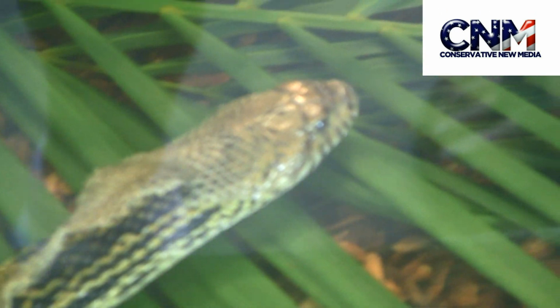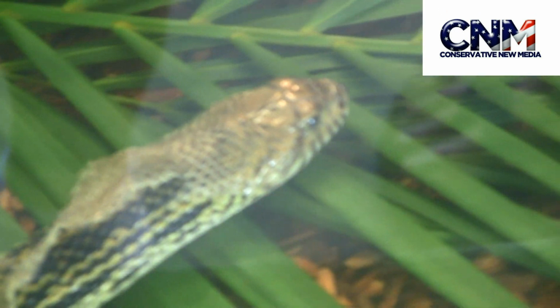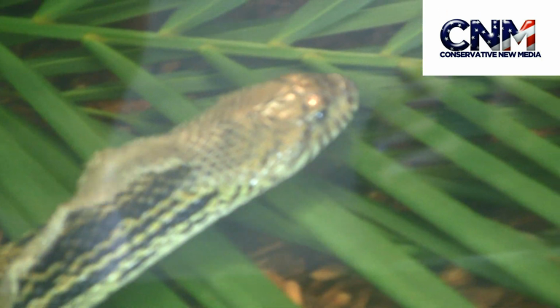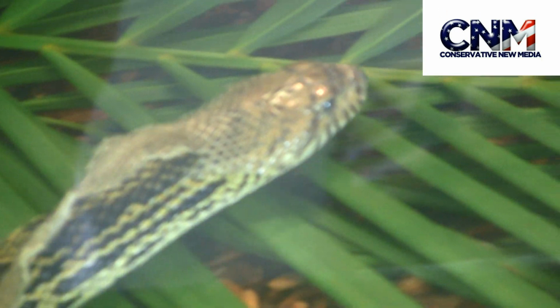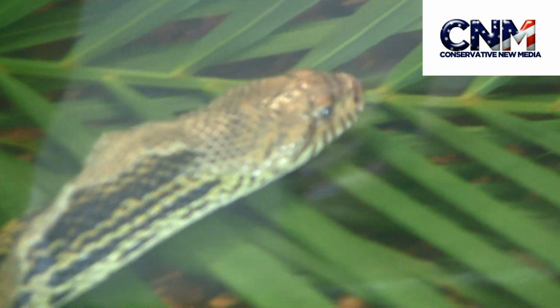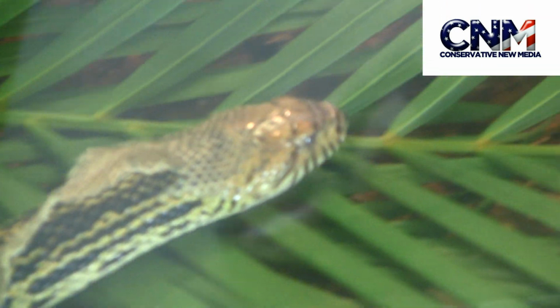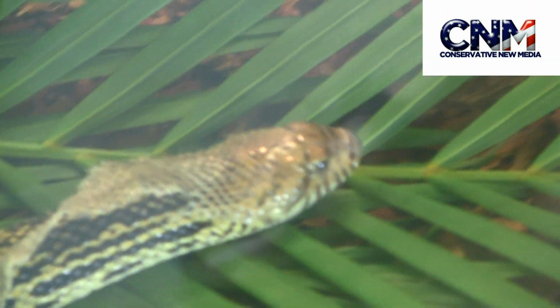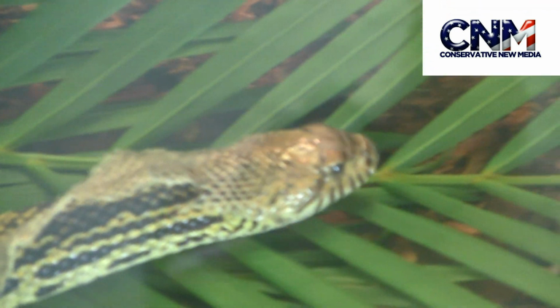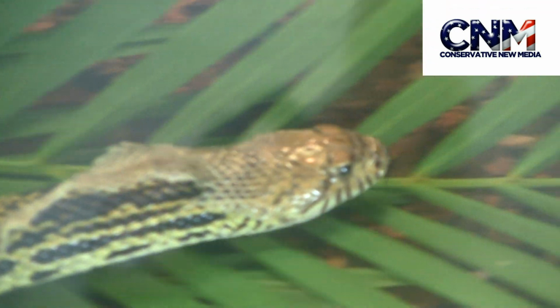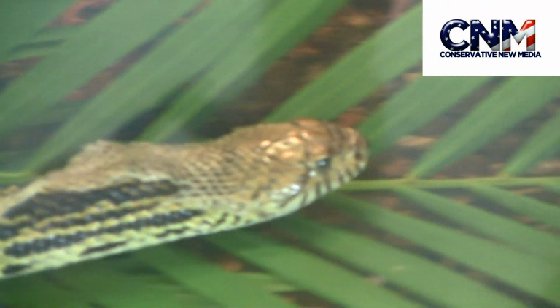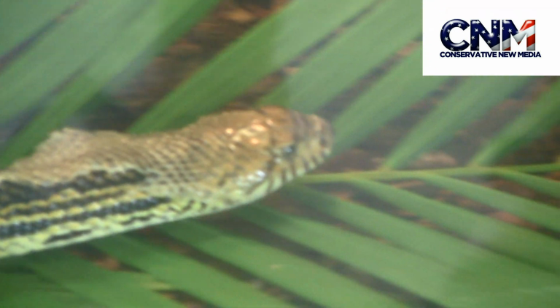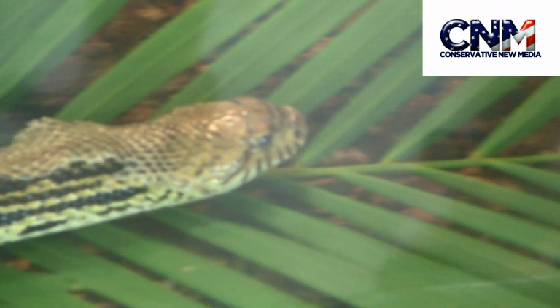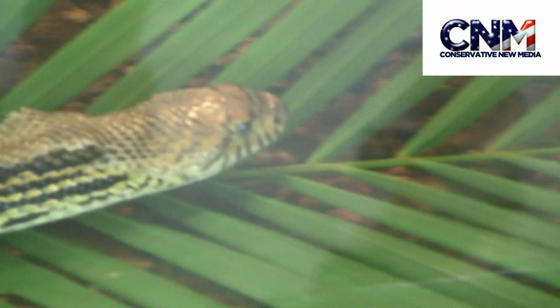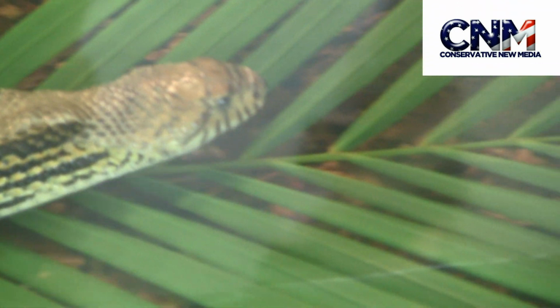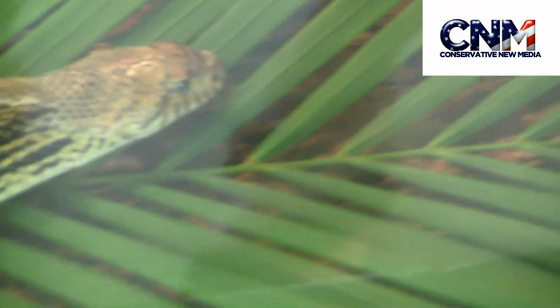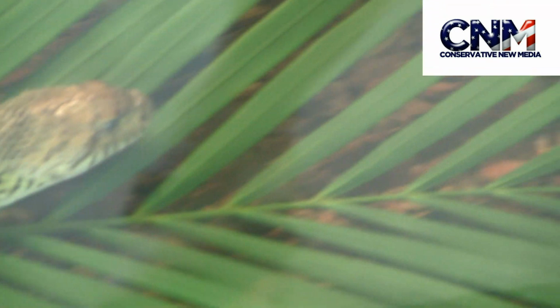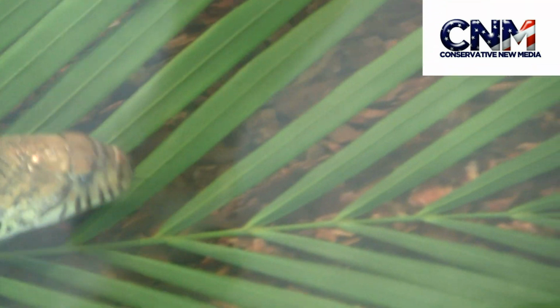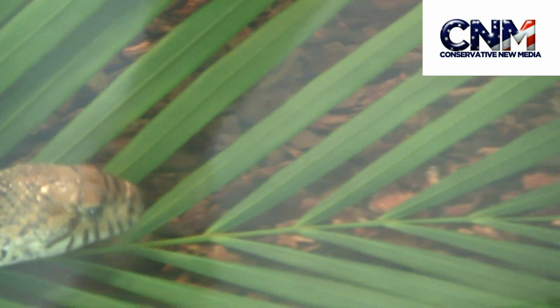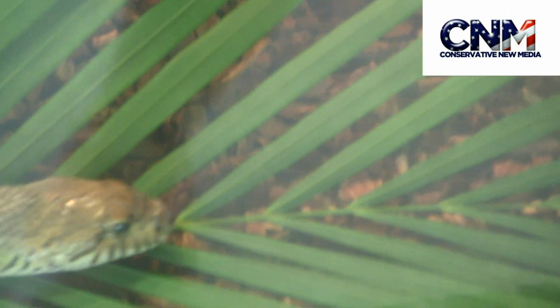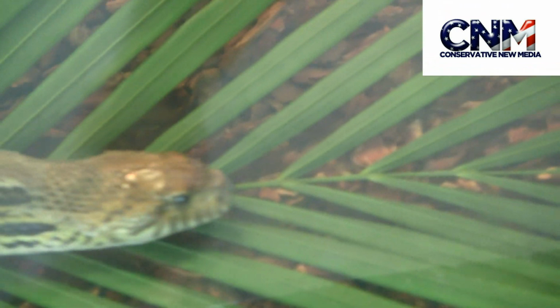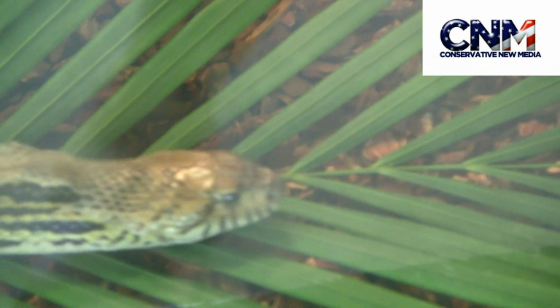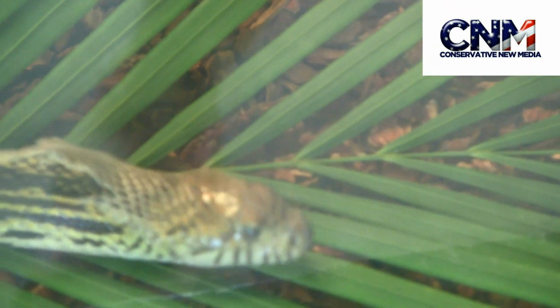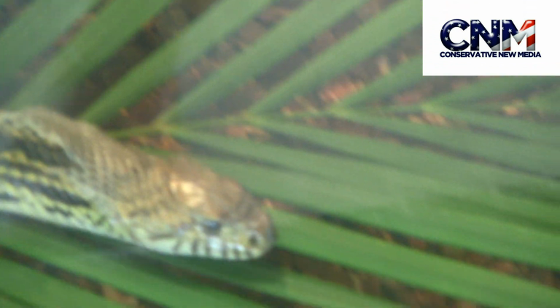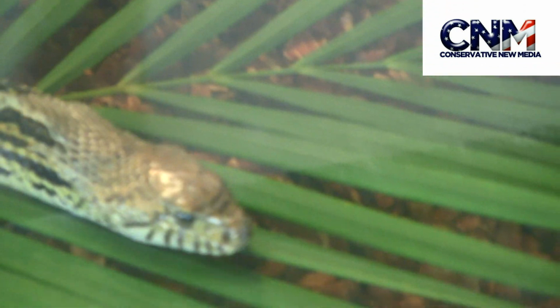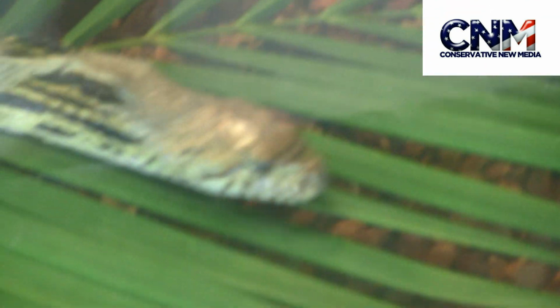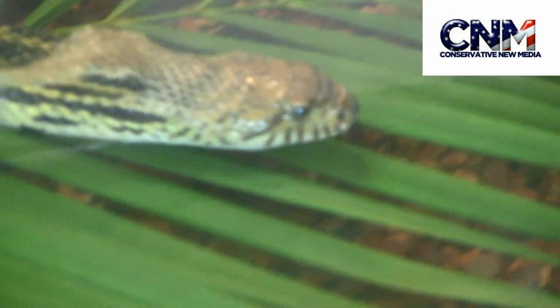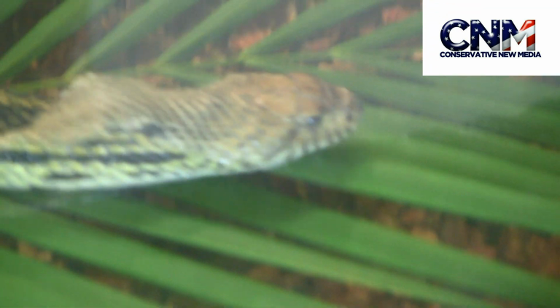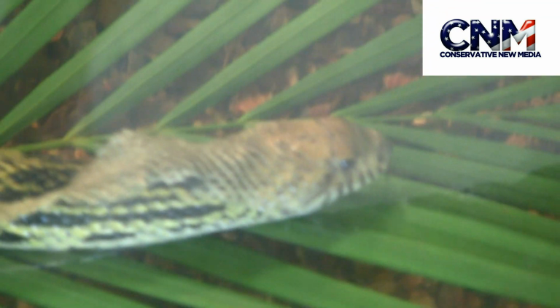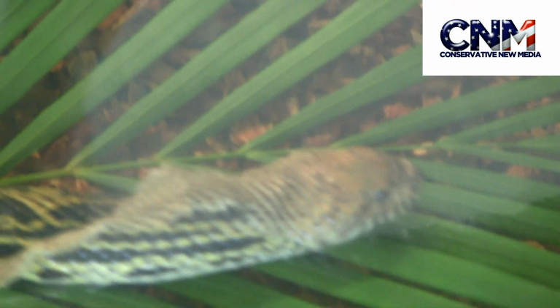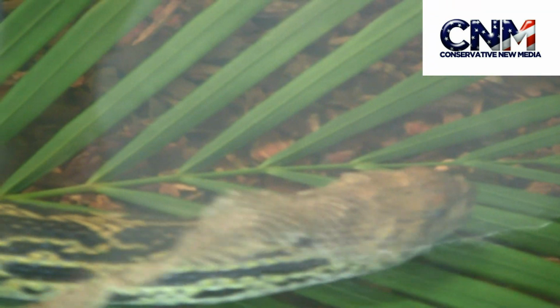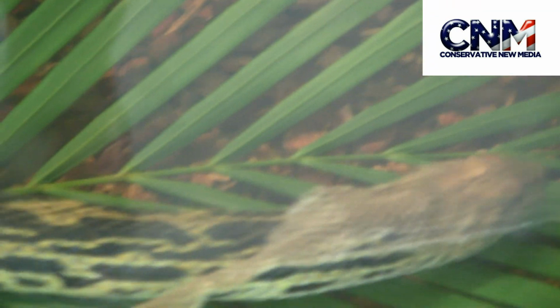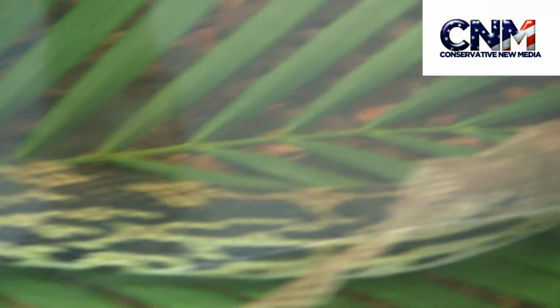Incredible footage. Look how sleek this snake moves.